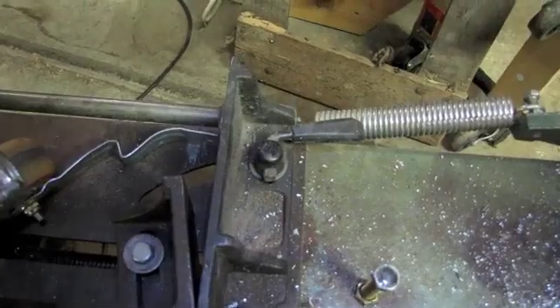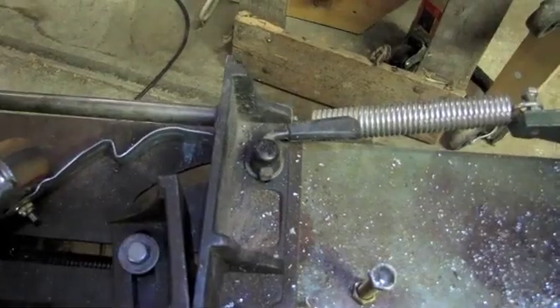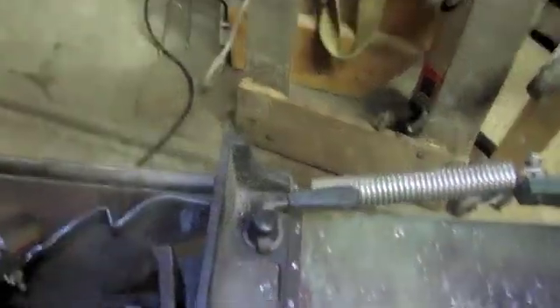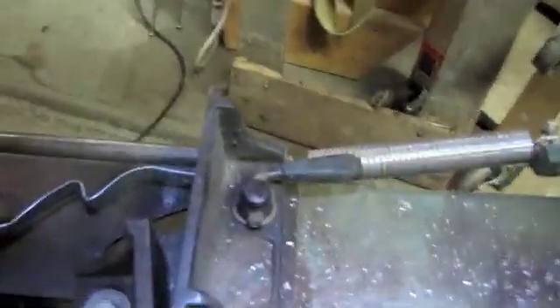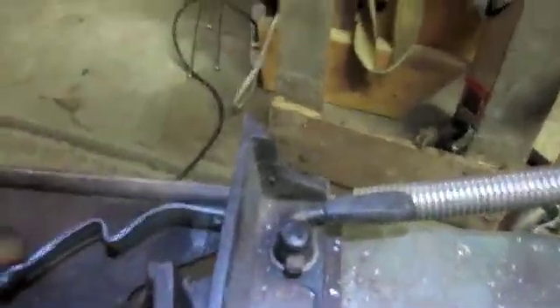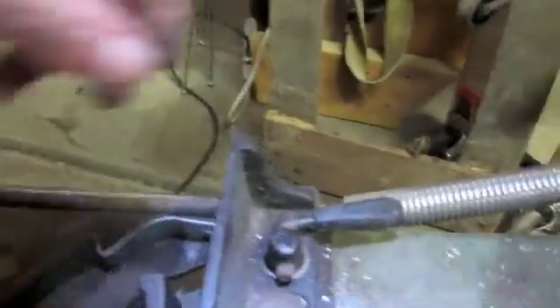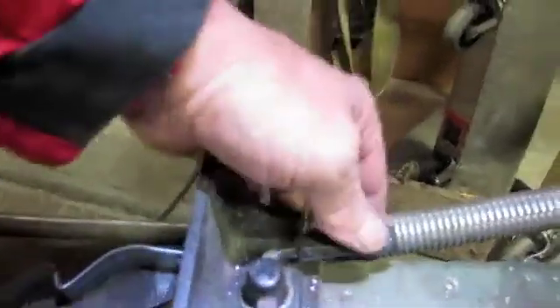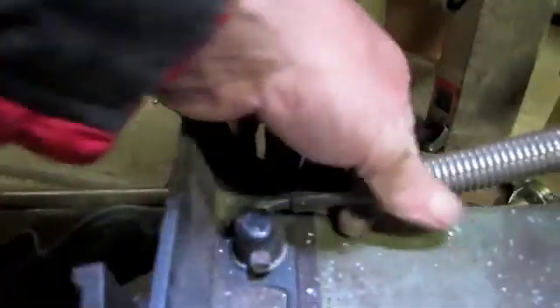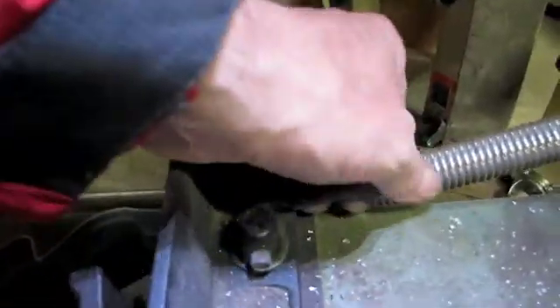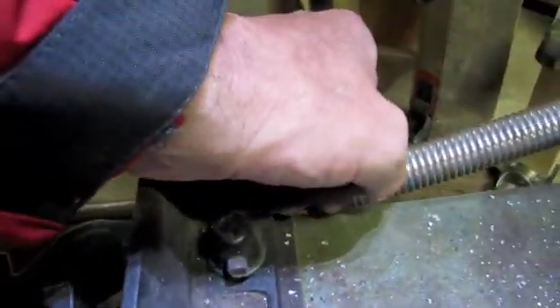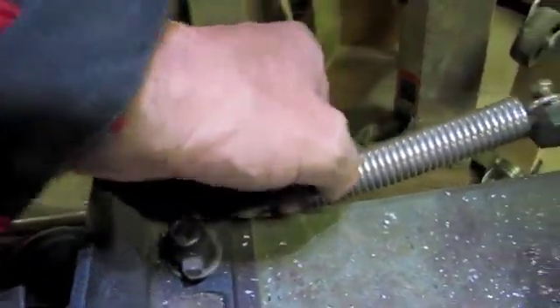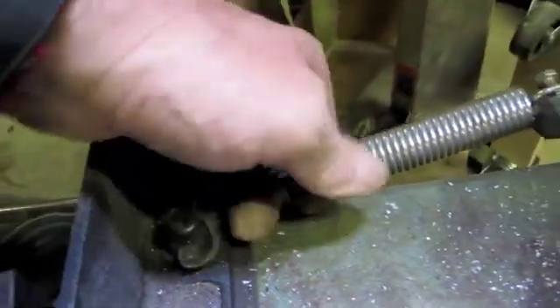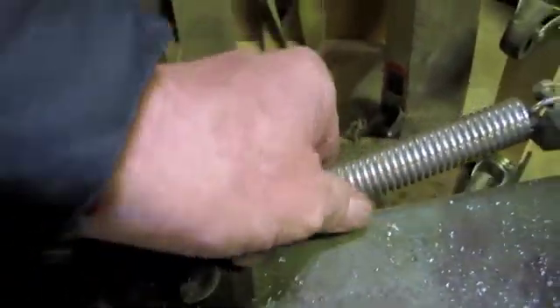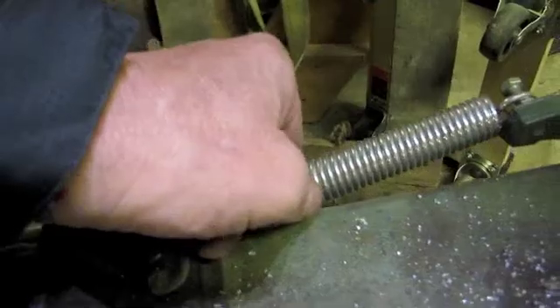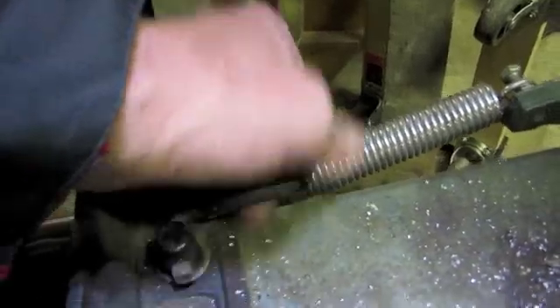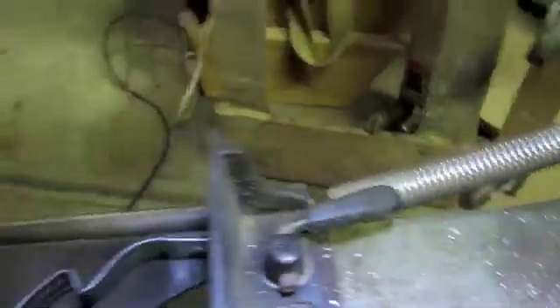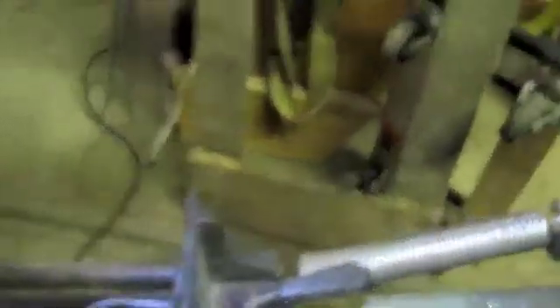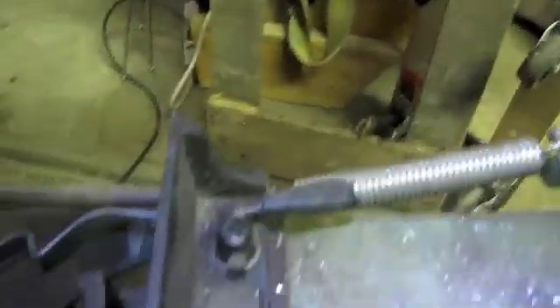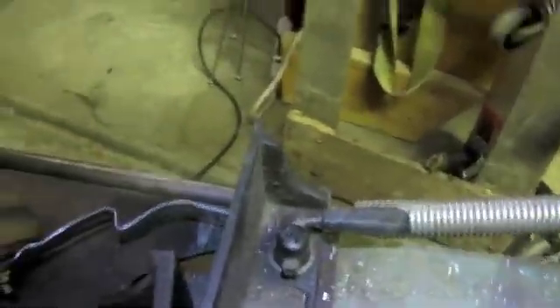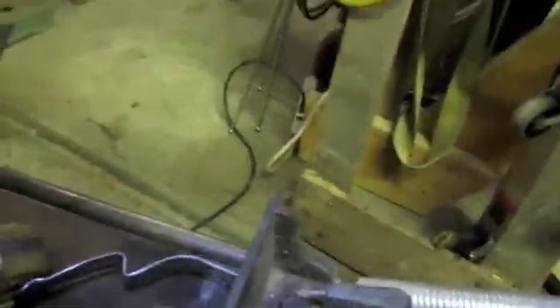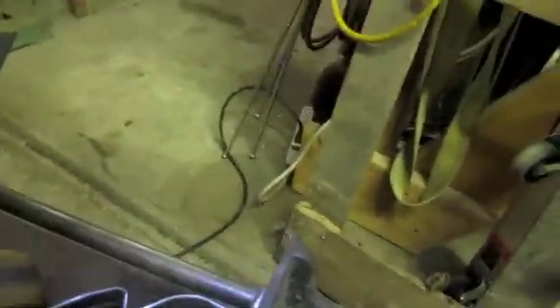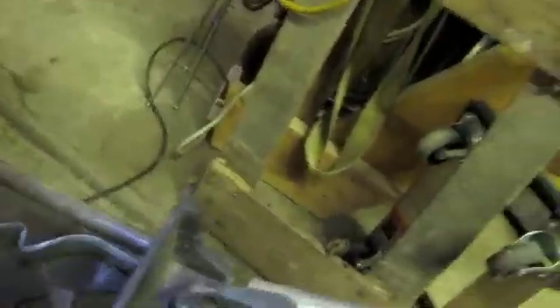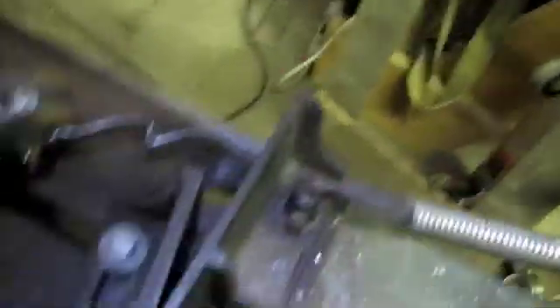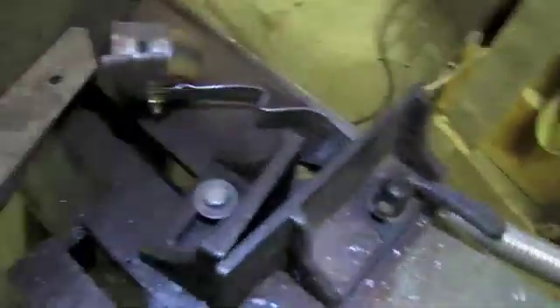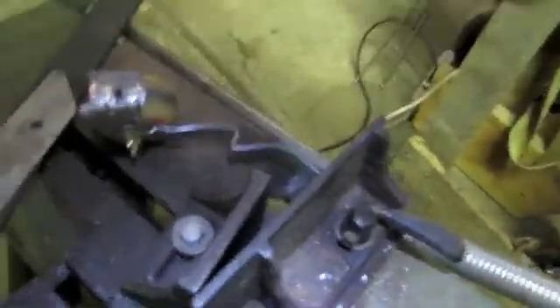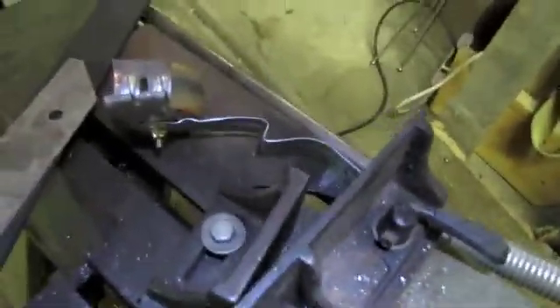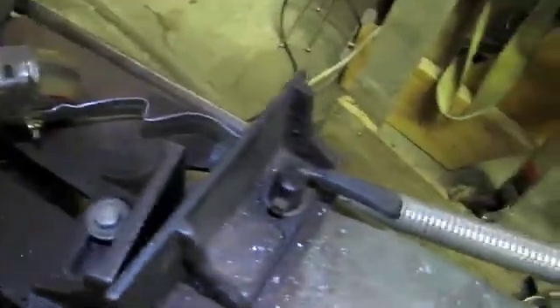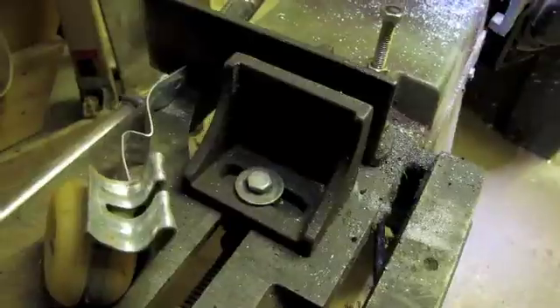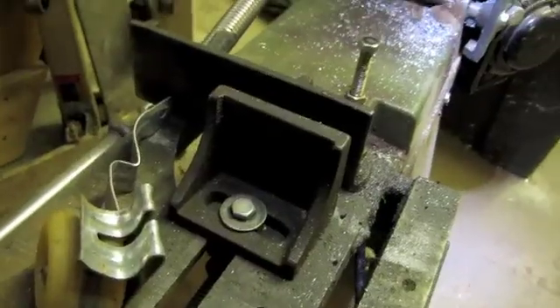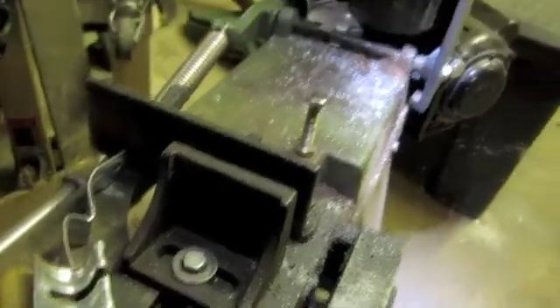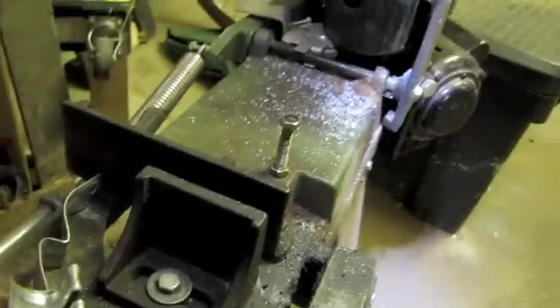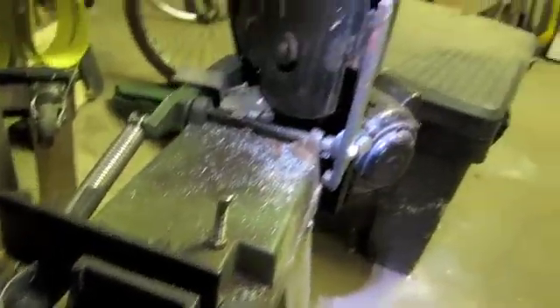Here's the bonus feature: bicycle seat post clamps make really nice quick releases for the angle-wise. Happy sawing!